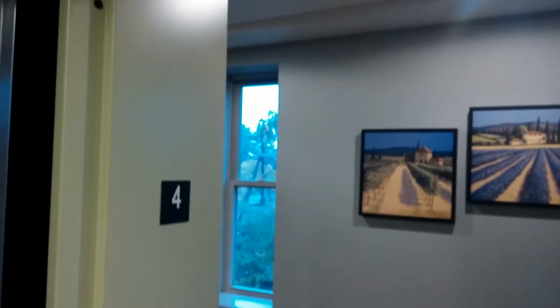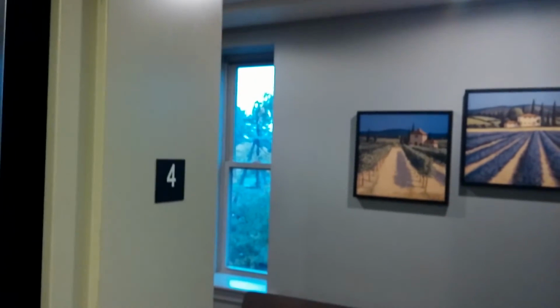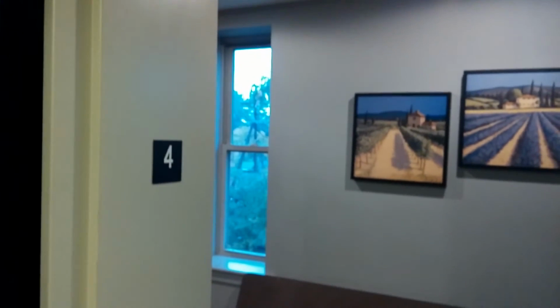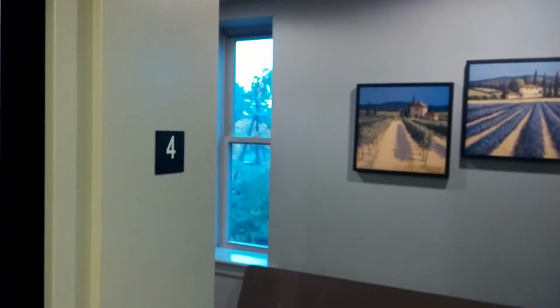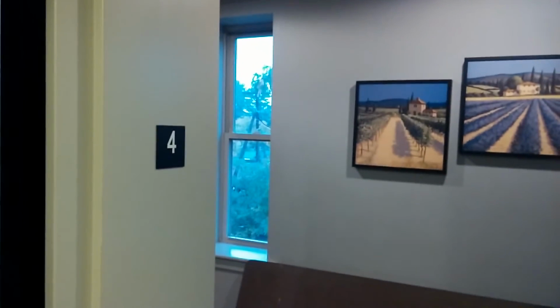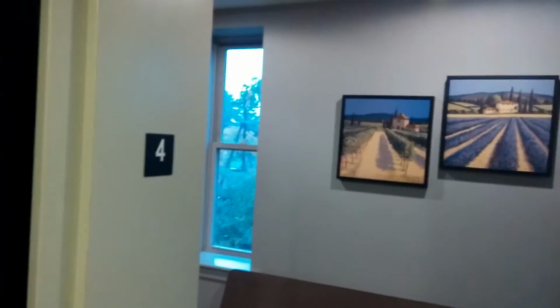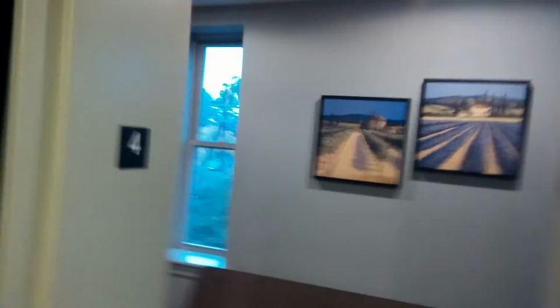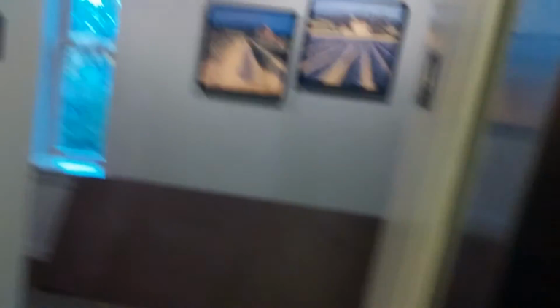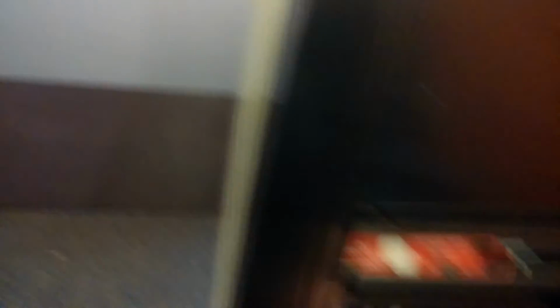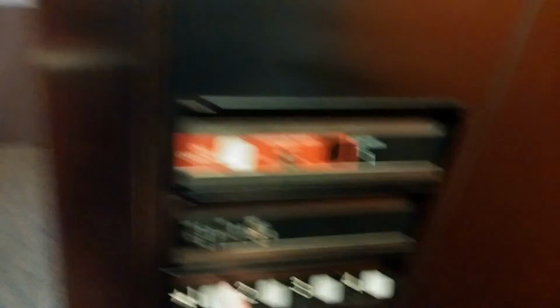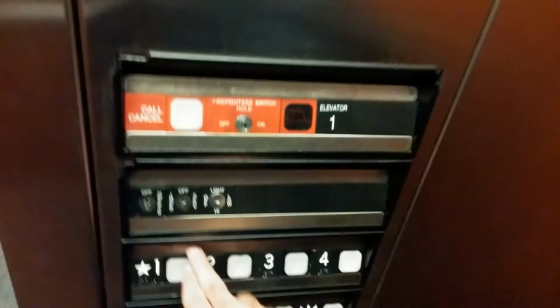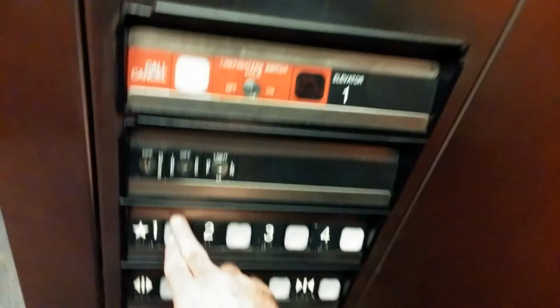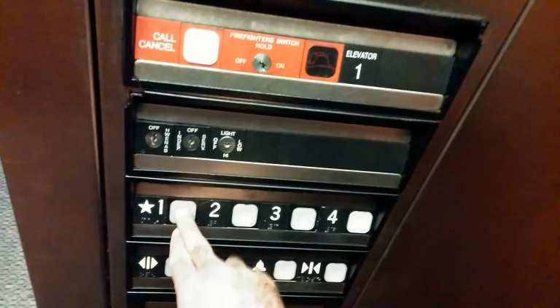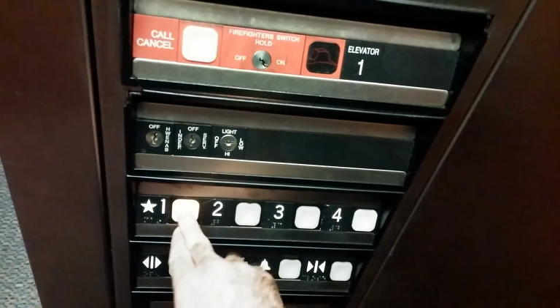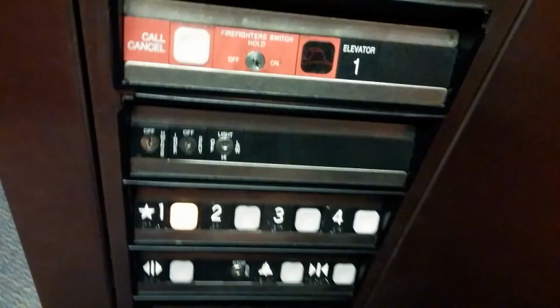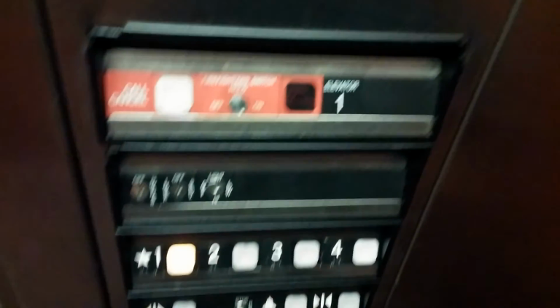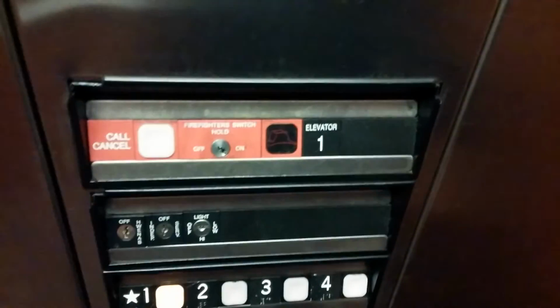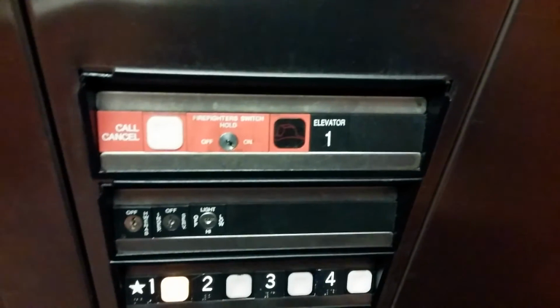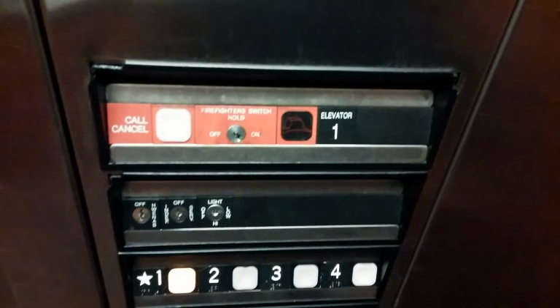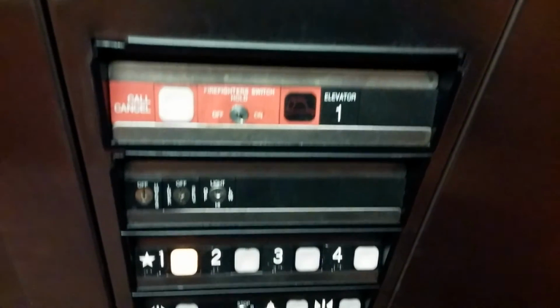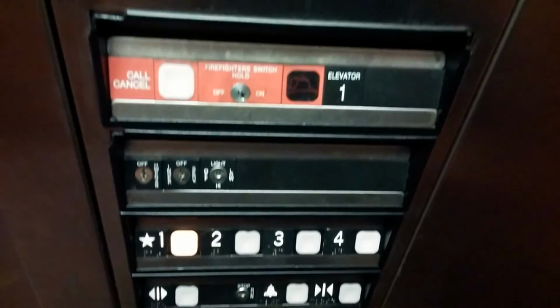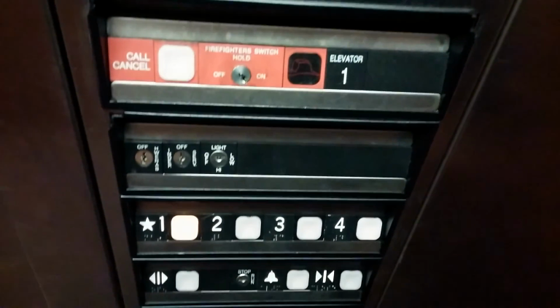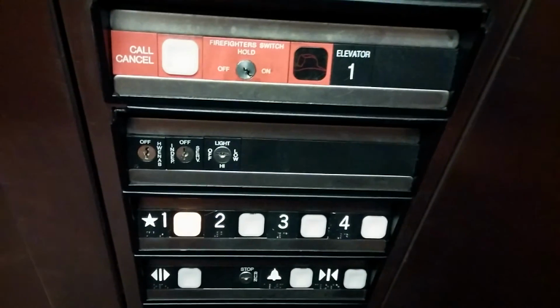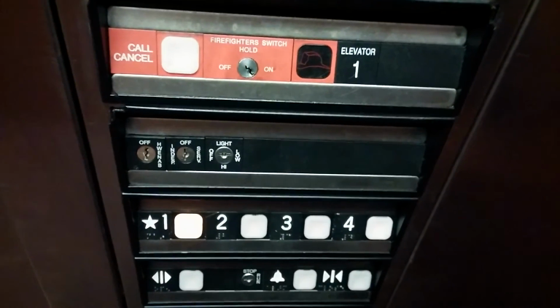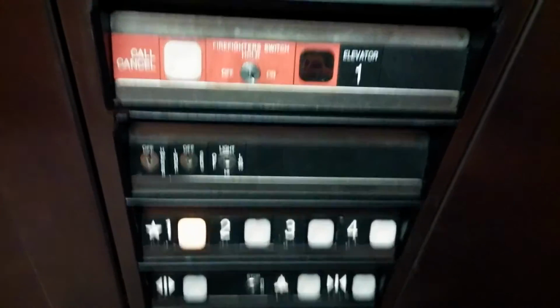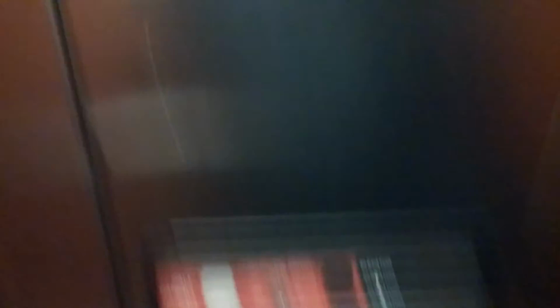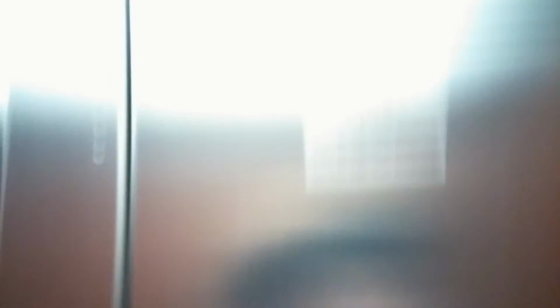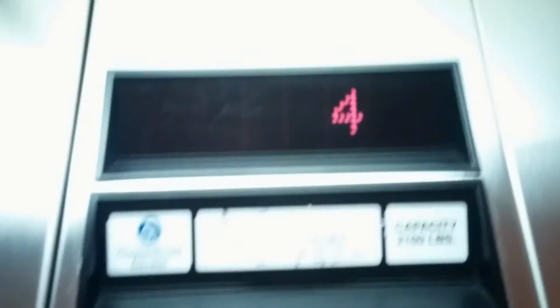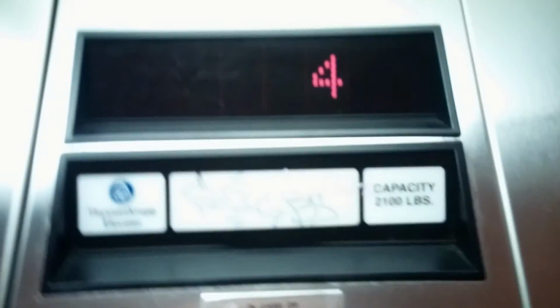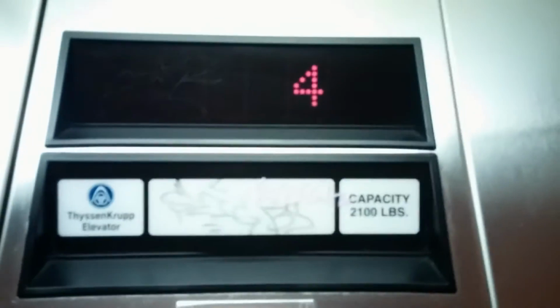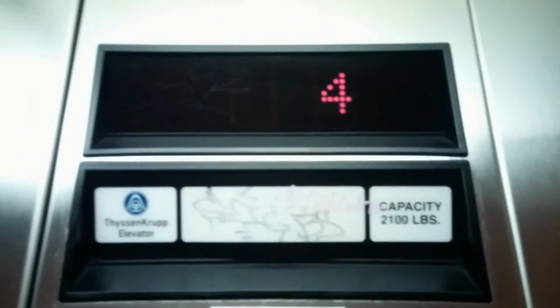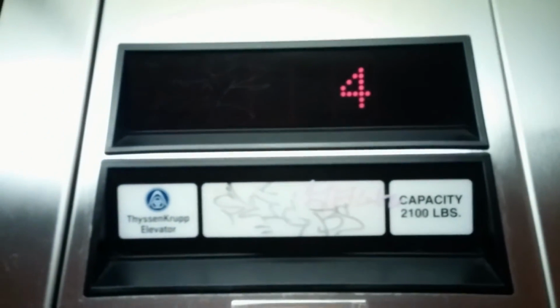Nice view of downtown Northampton. Let's go to one. Got your indicator.